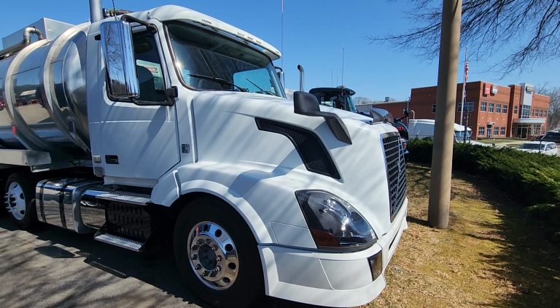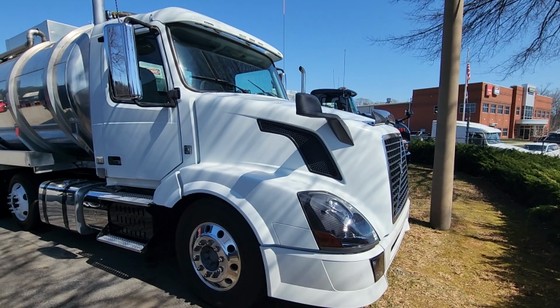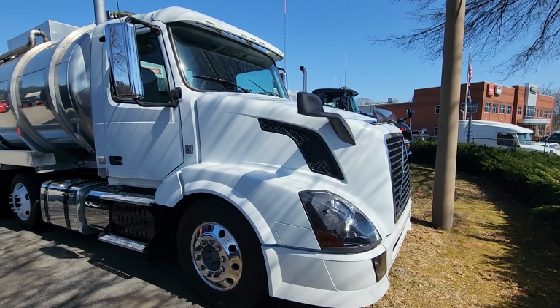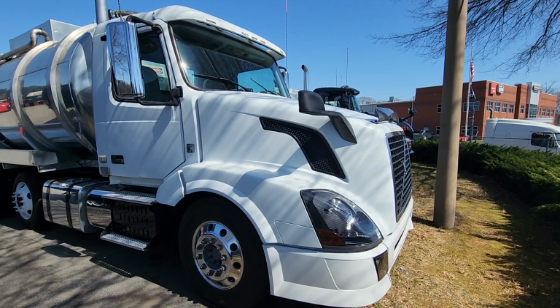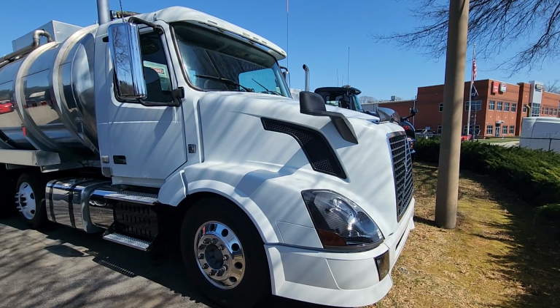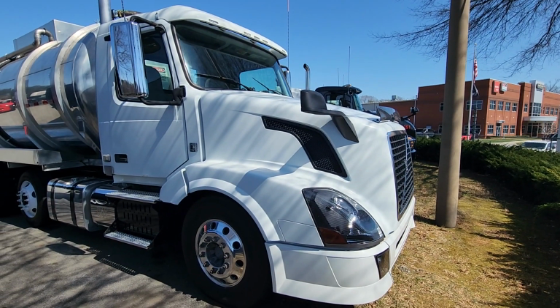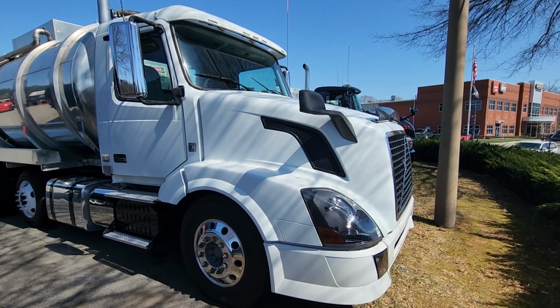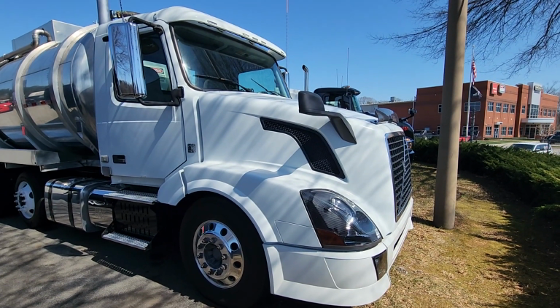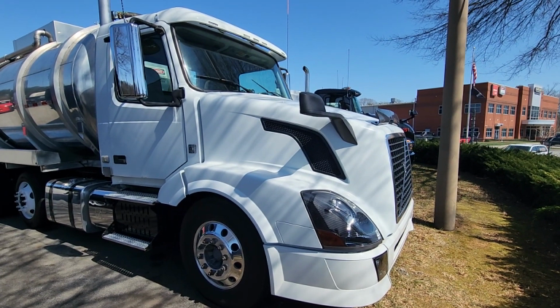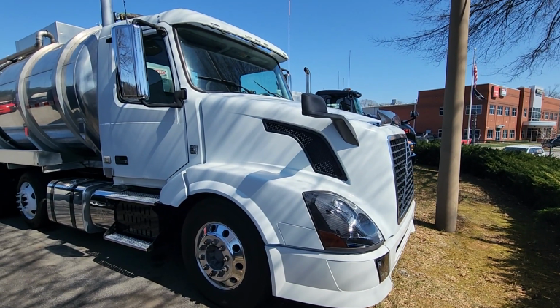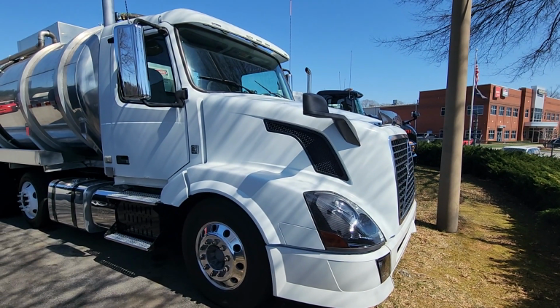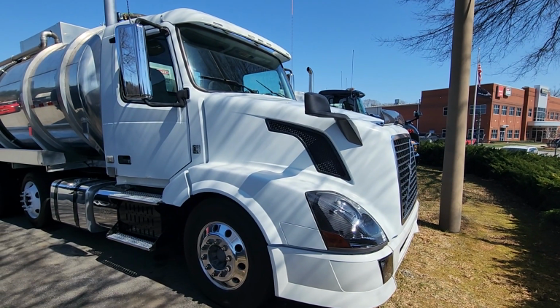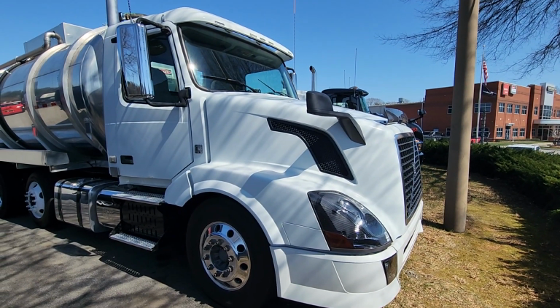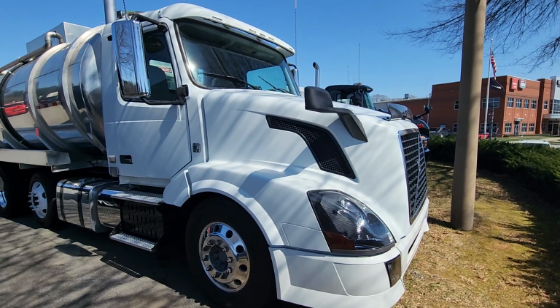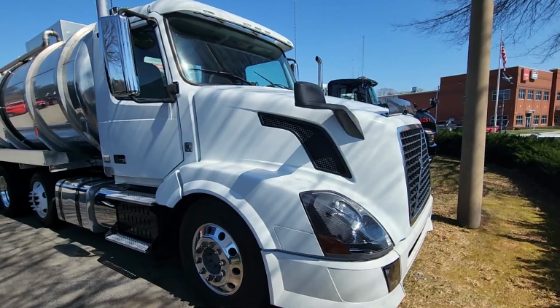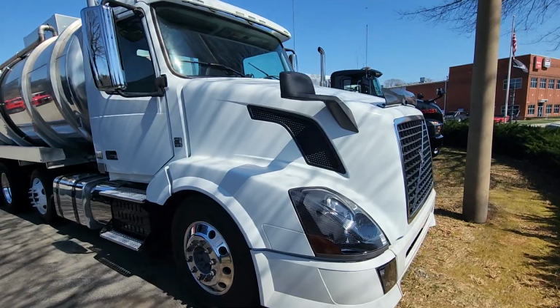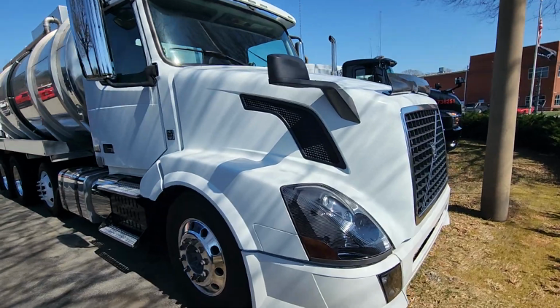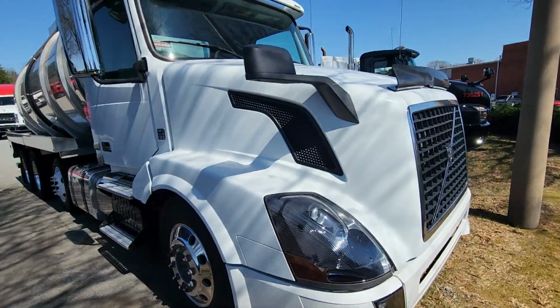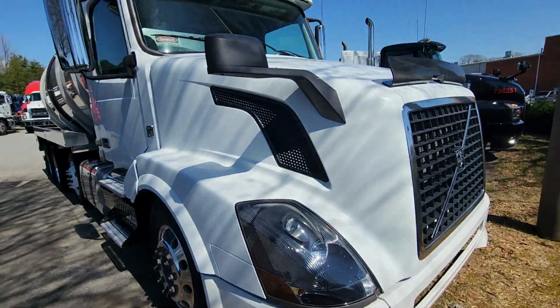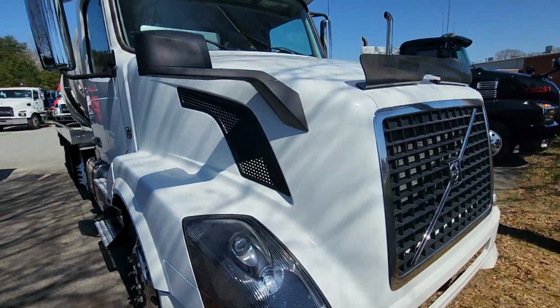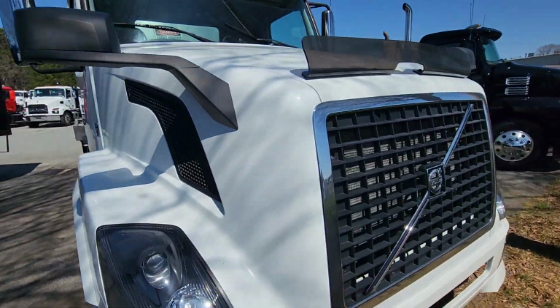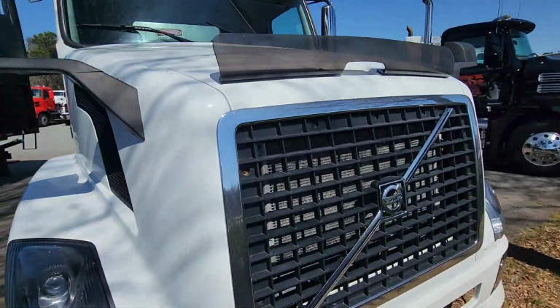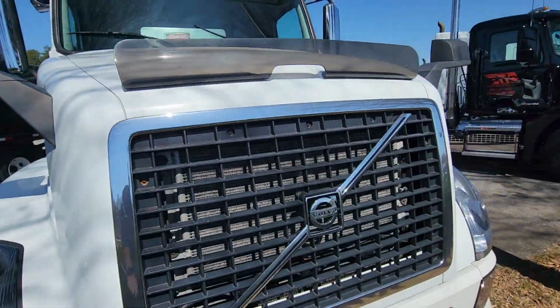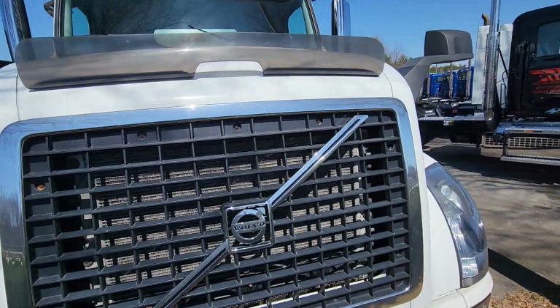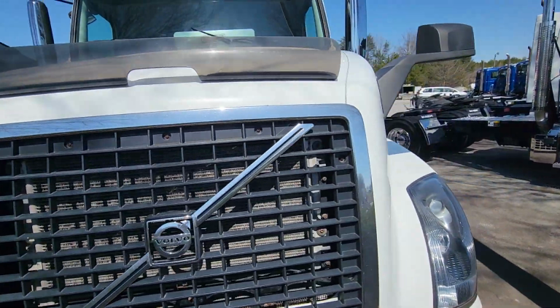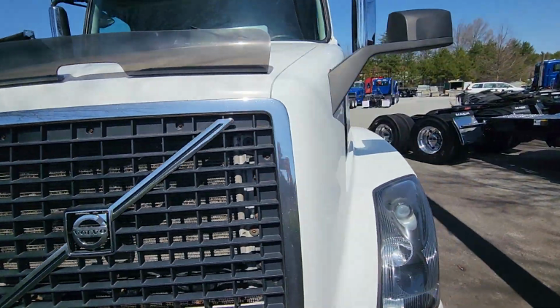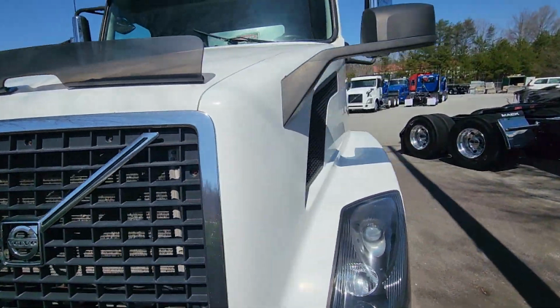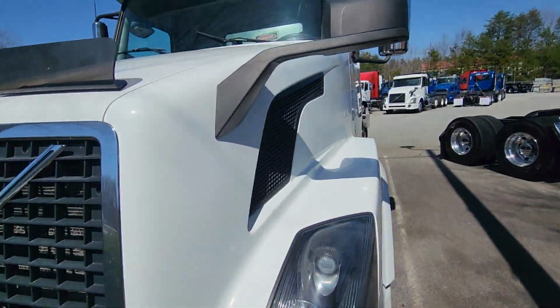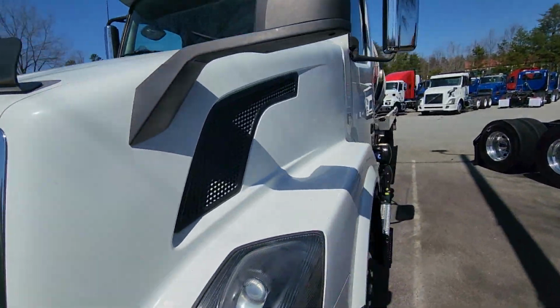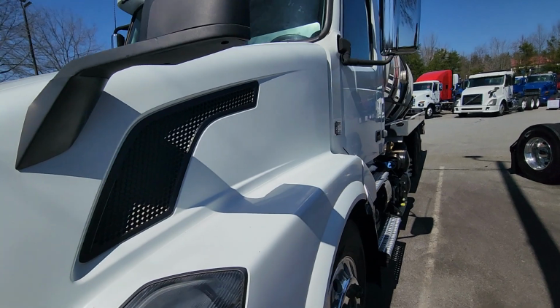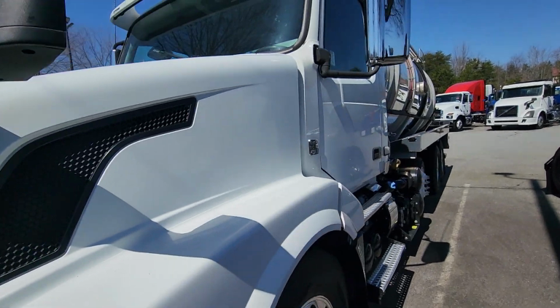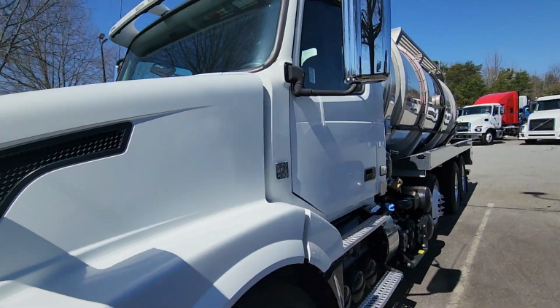My name is Richard Nance and I sell used trucks. Today I have a 2011 Volvo with a D13 Volvo powered engine.